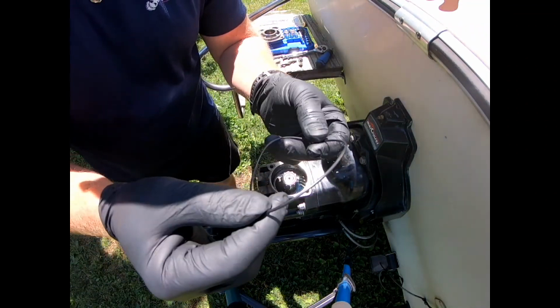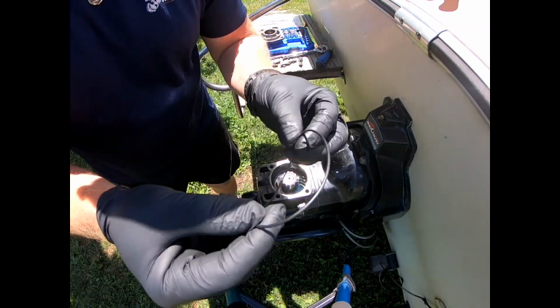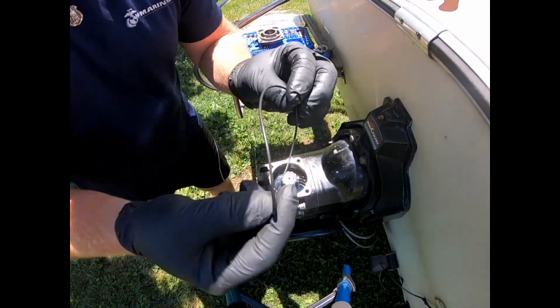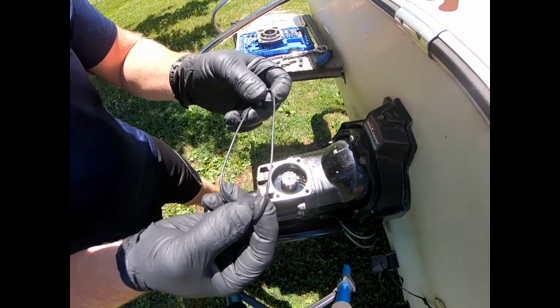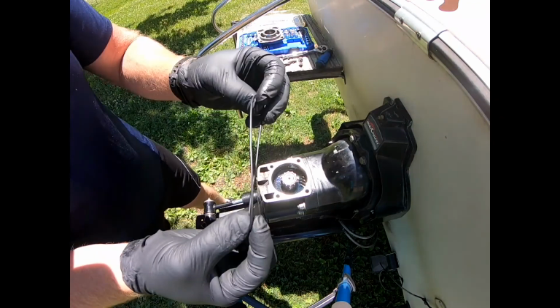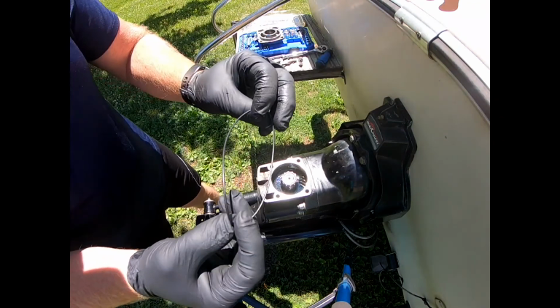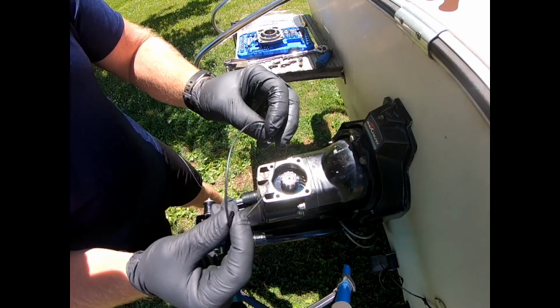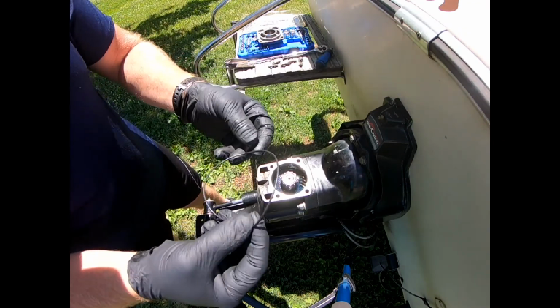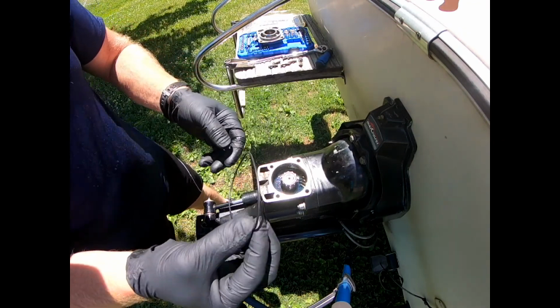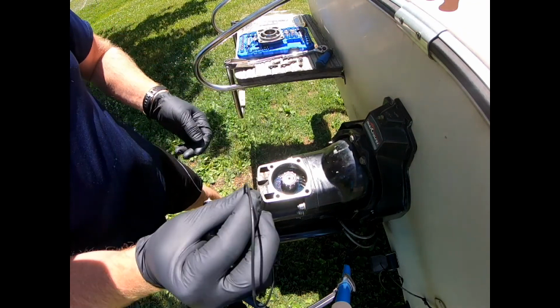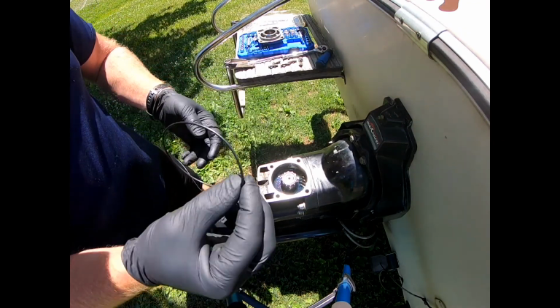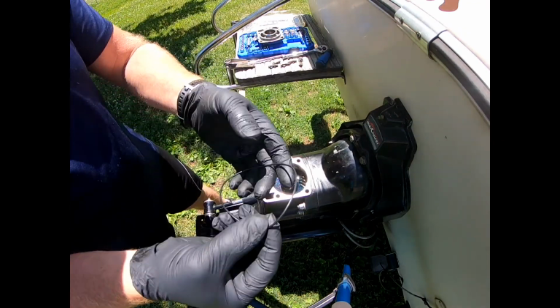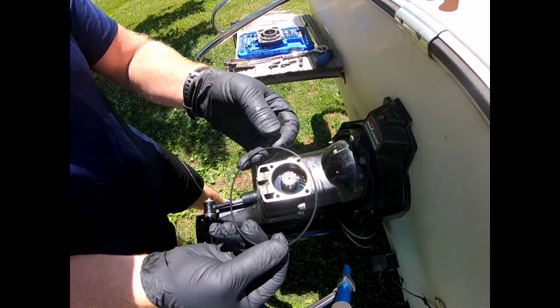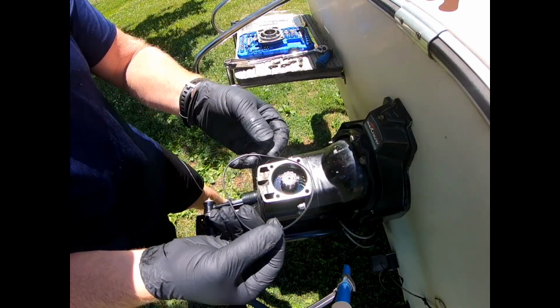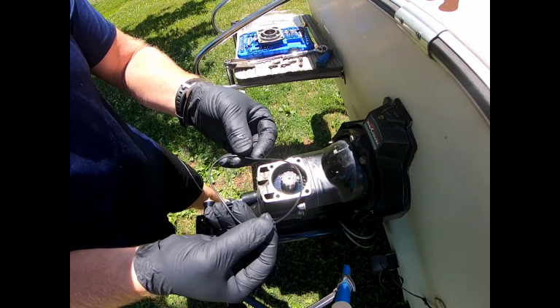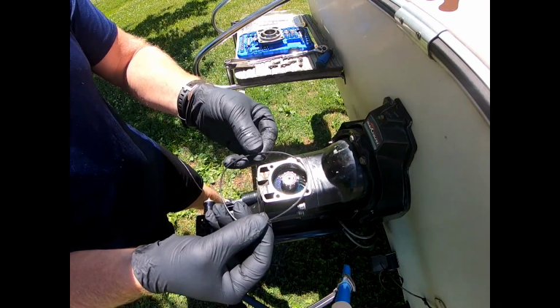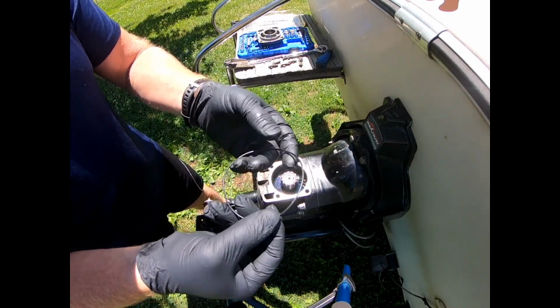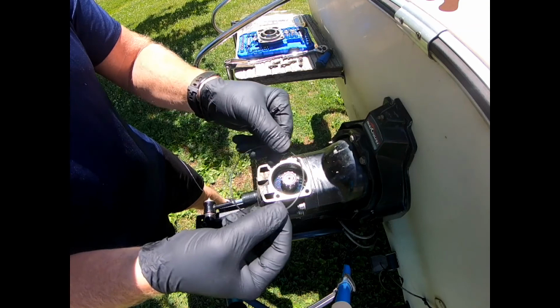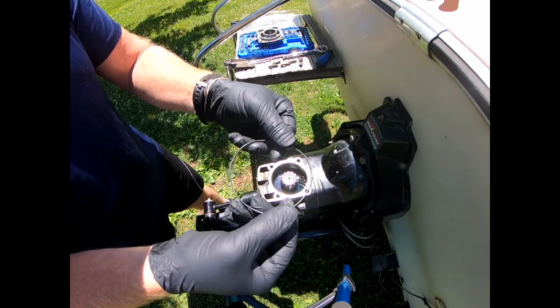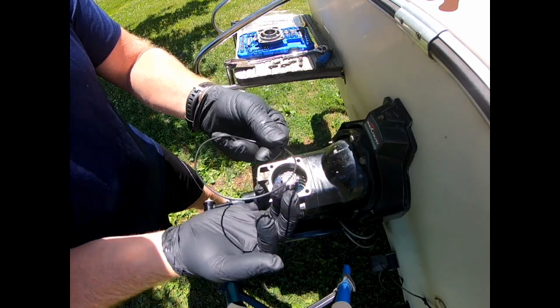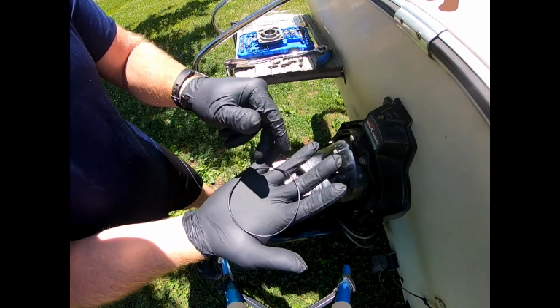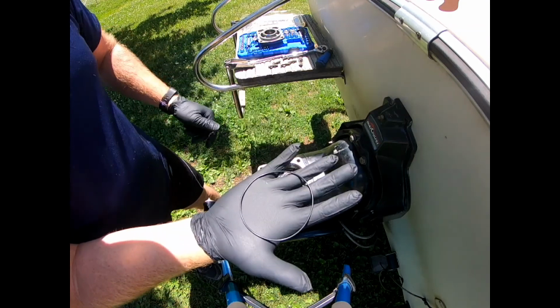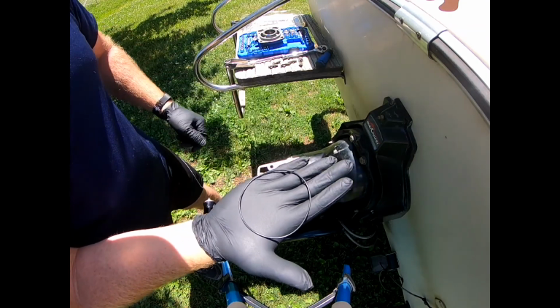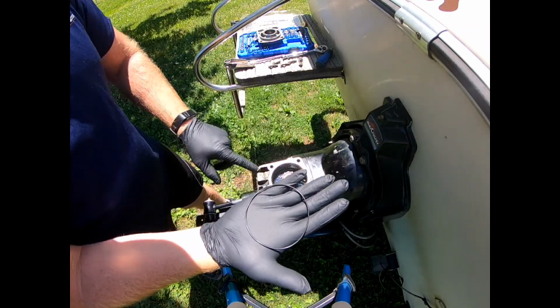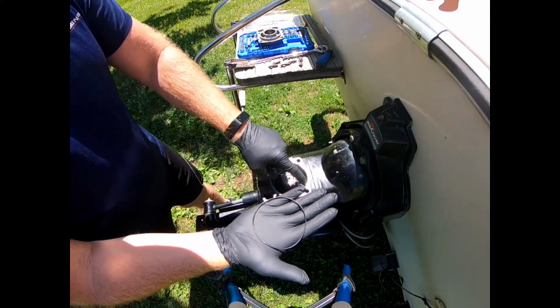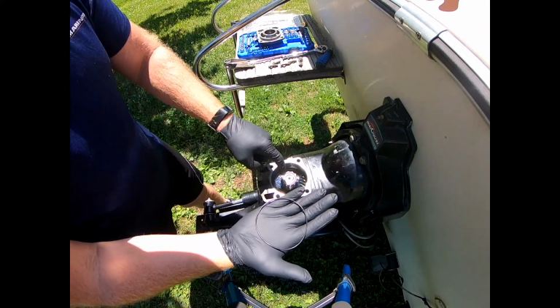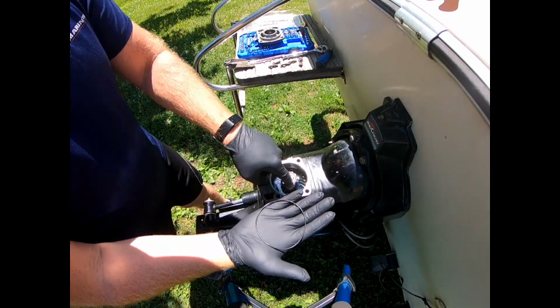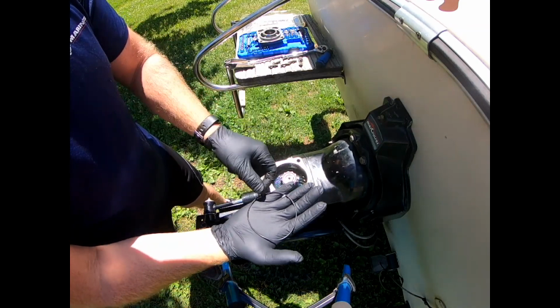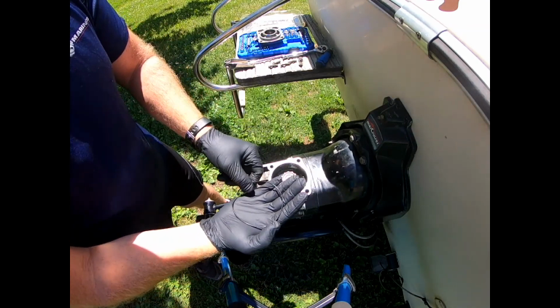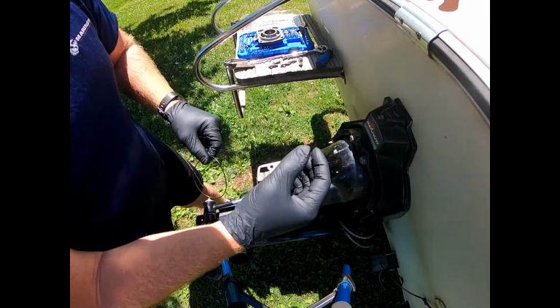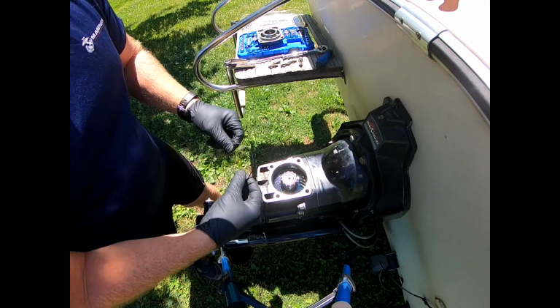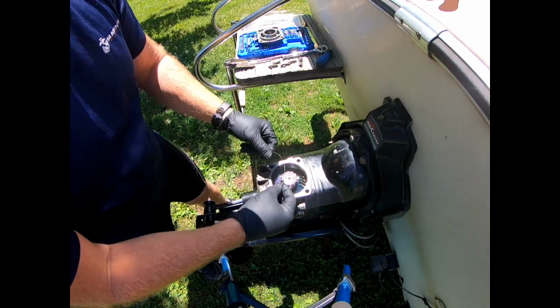Here is the replacement one, and these are around two or three bucks depending on where you get them — that's all it is. You can see the other one was split, and it was actually down in there when I pulled that off.